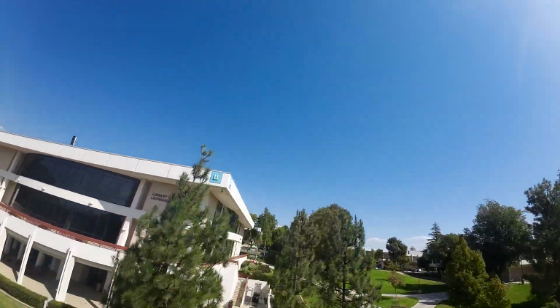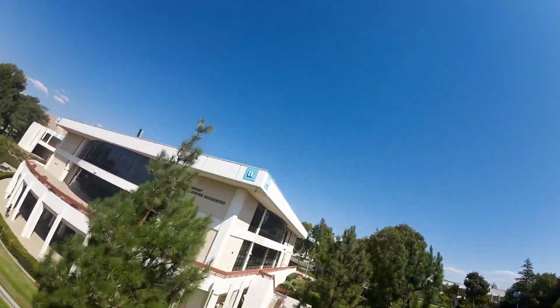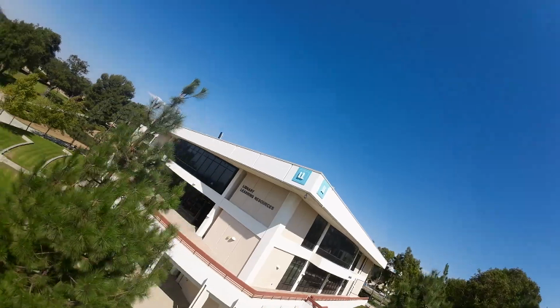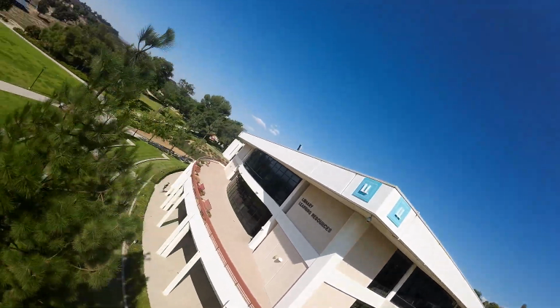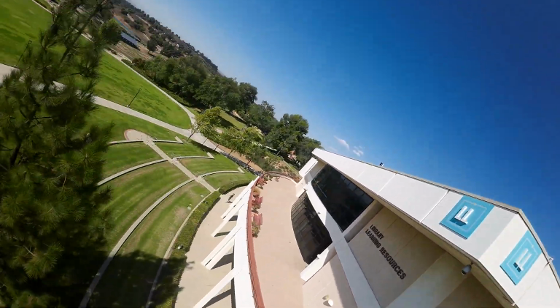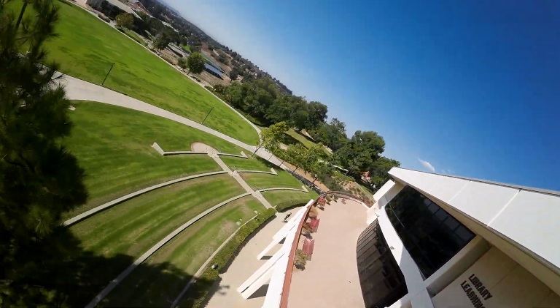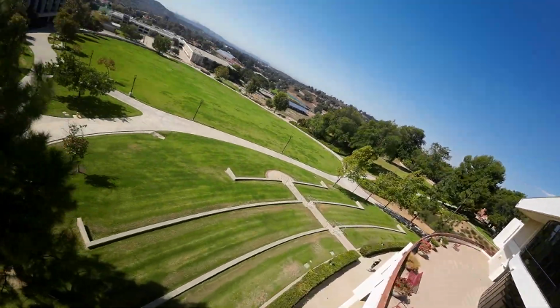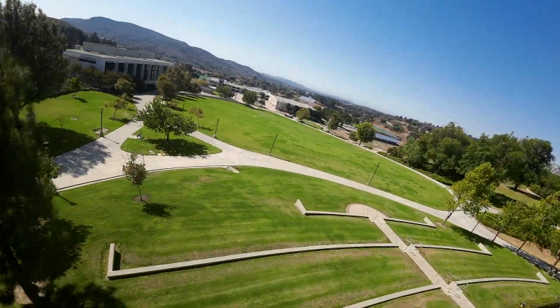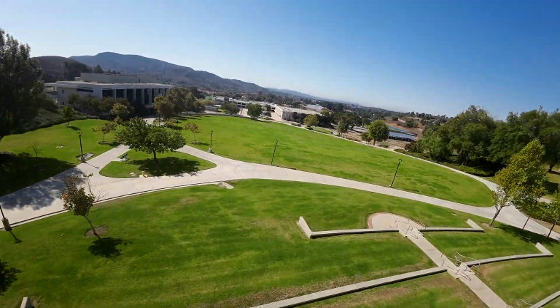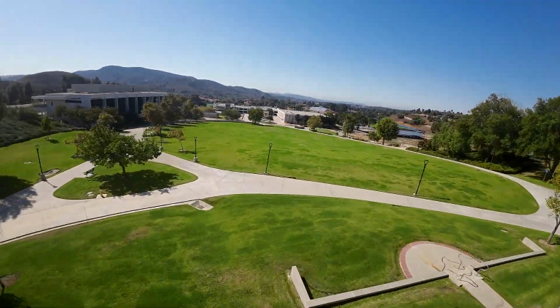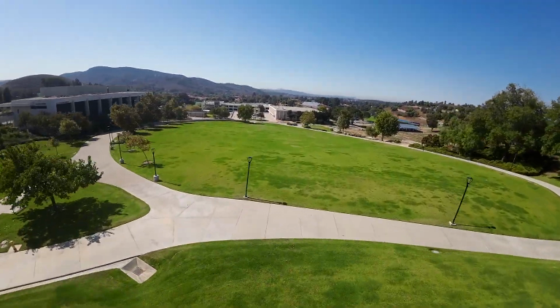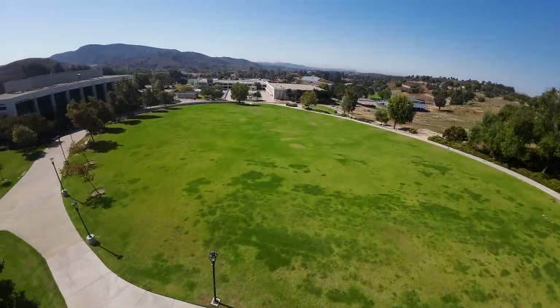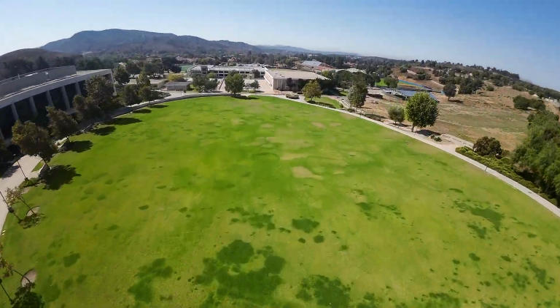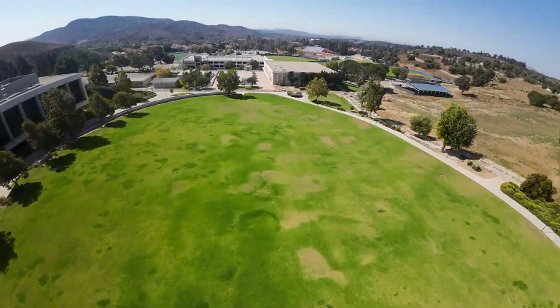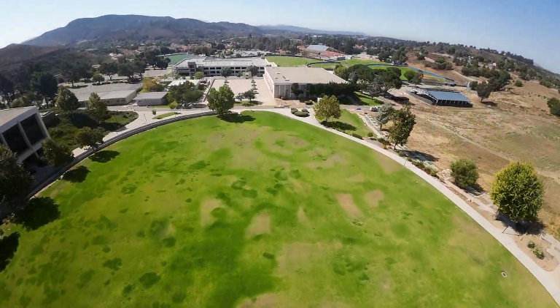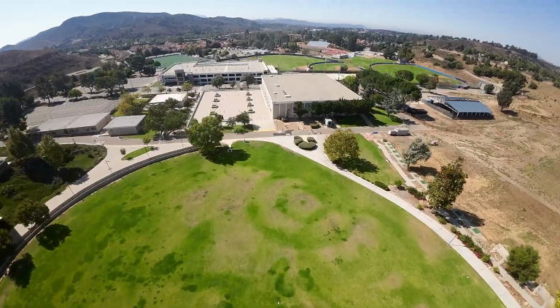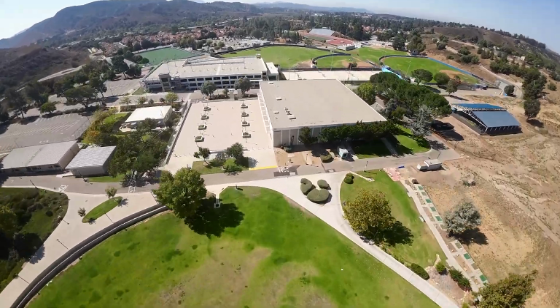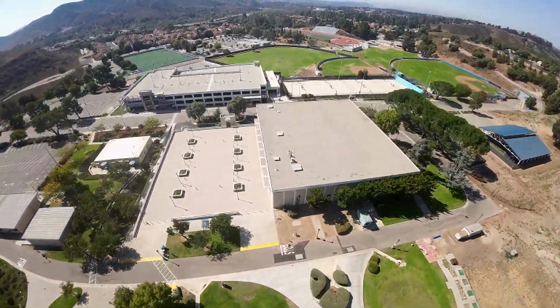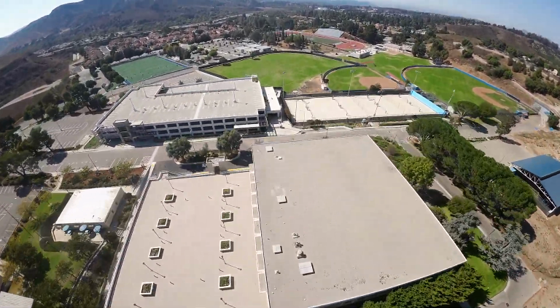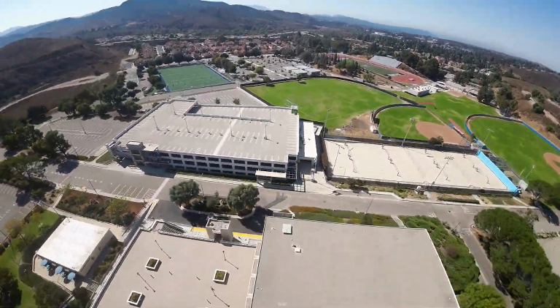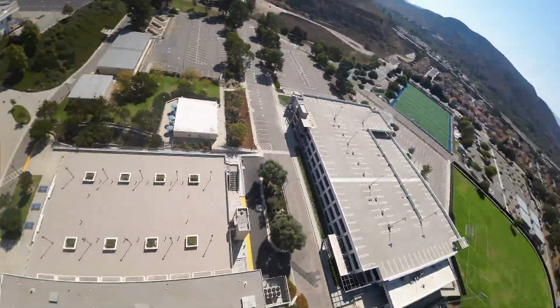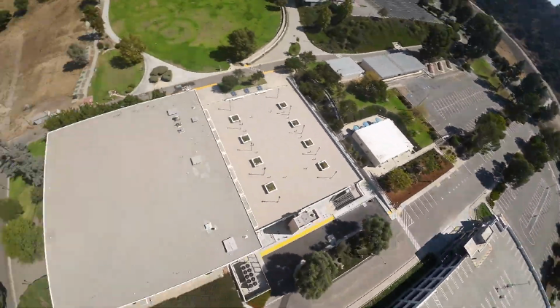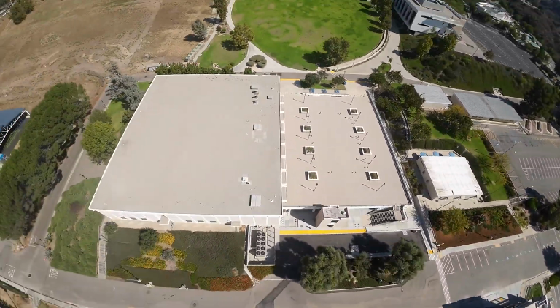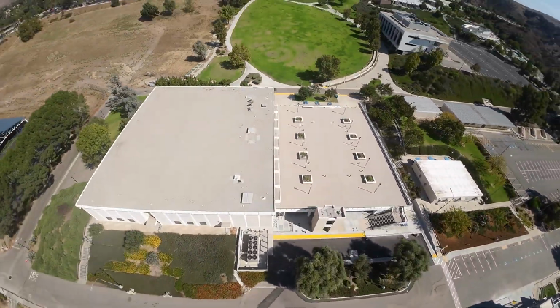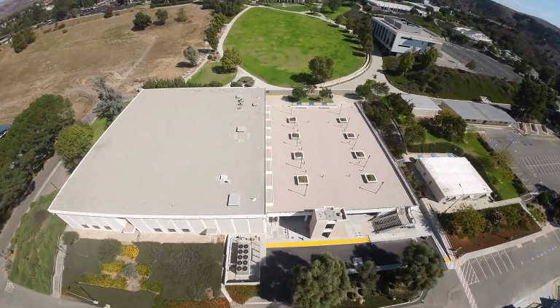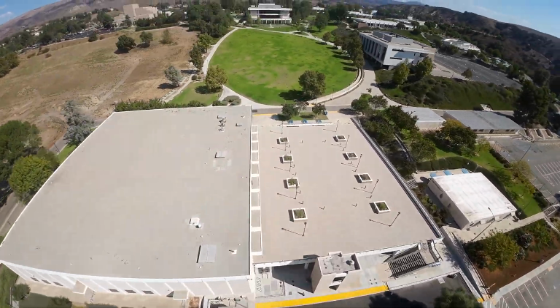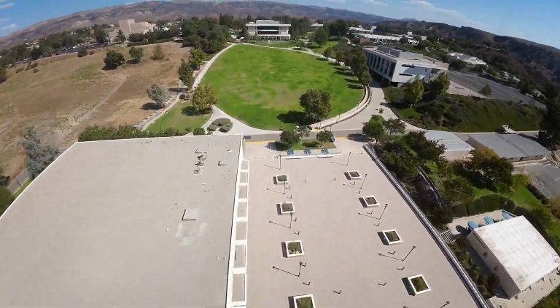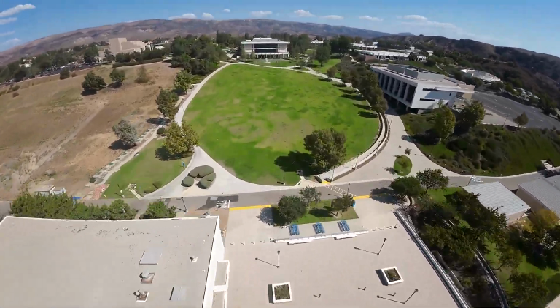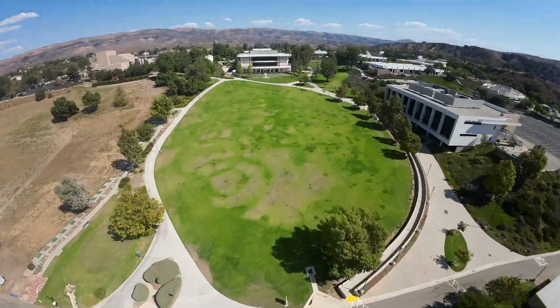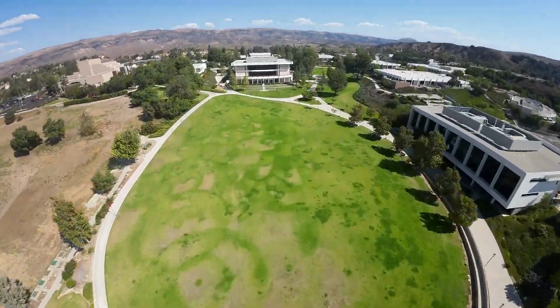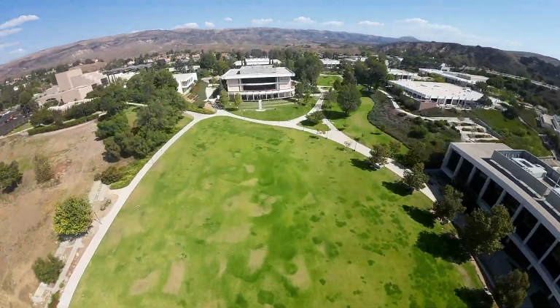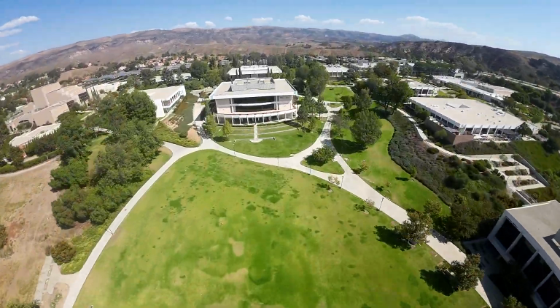Here I am coming in and lining up for the first pass — and here goes. Second pass — this thing cooks!